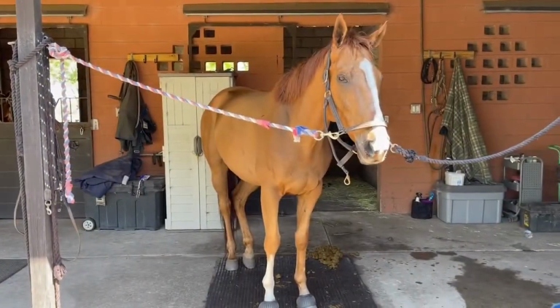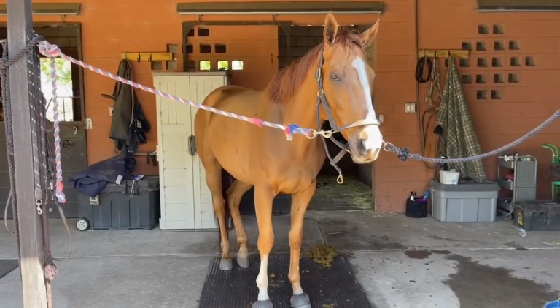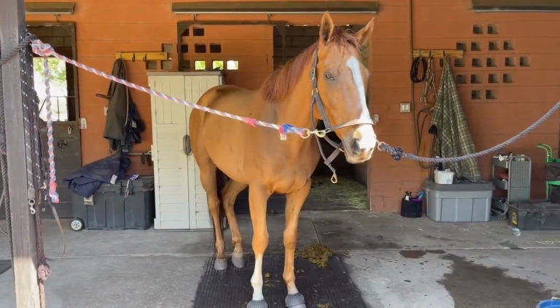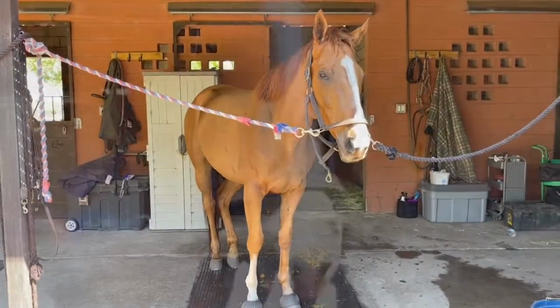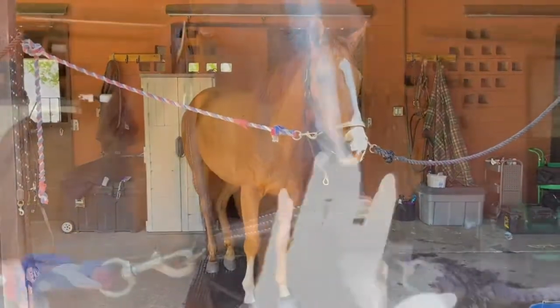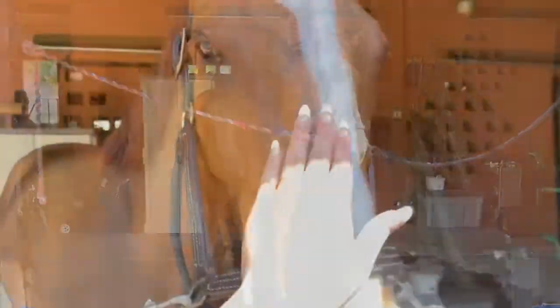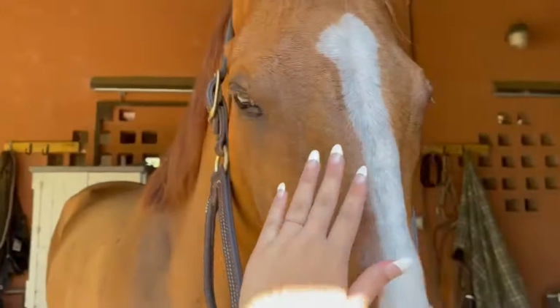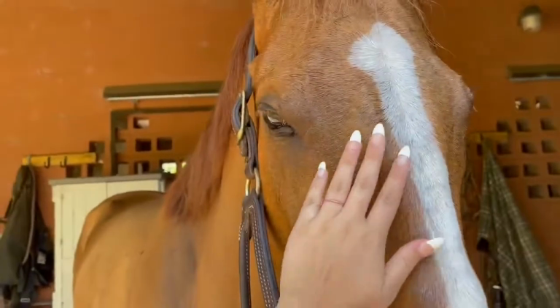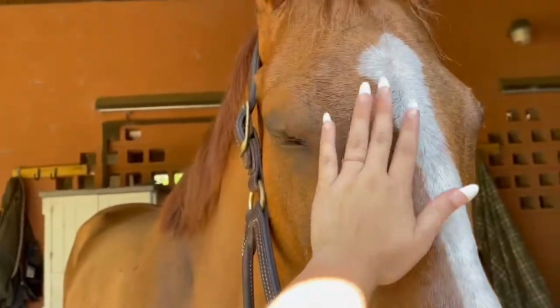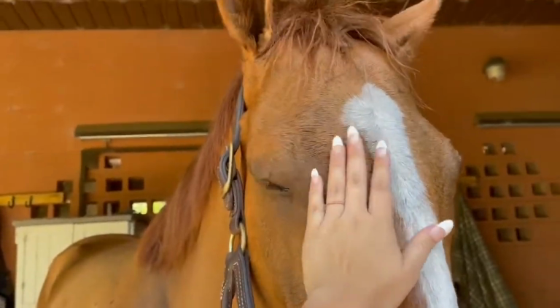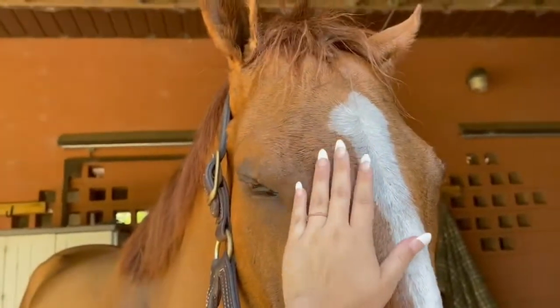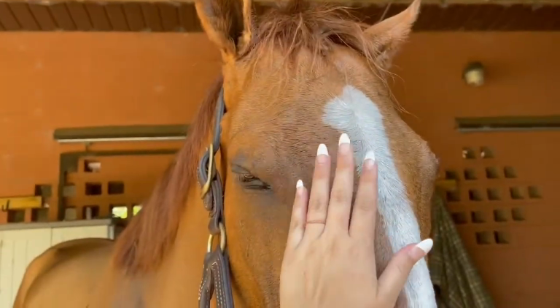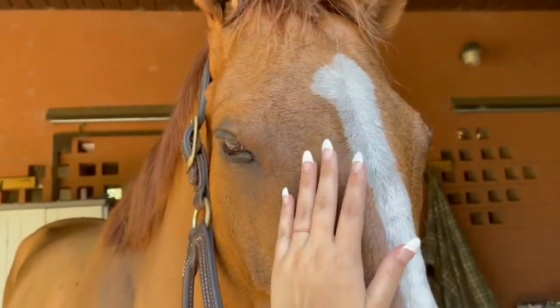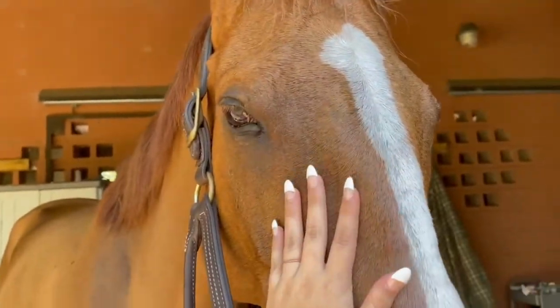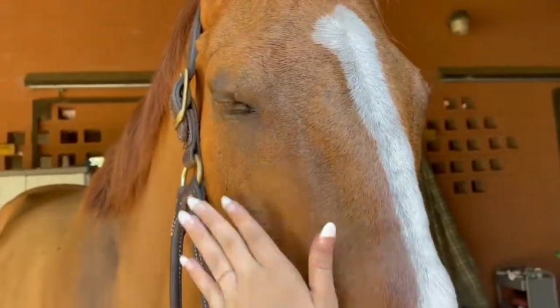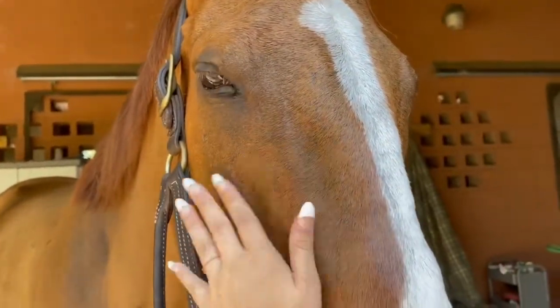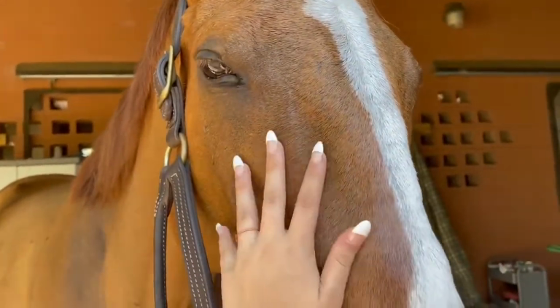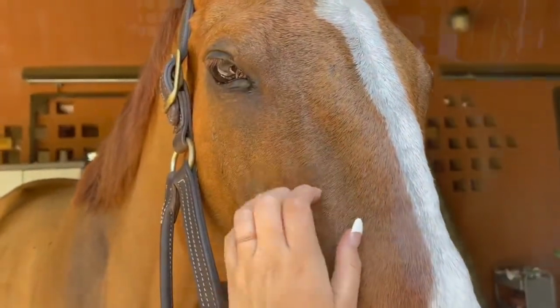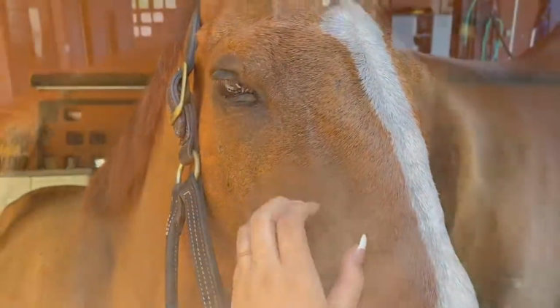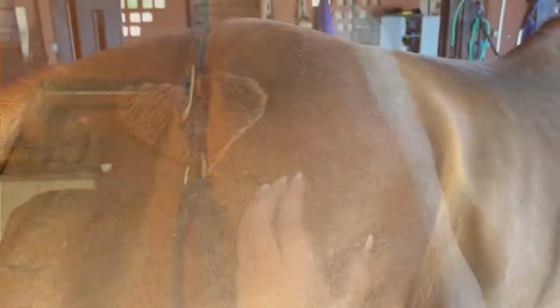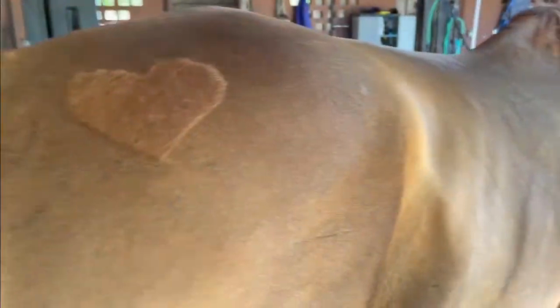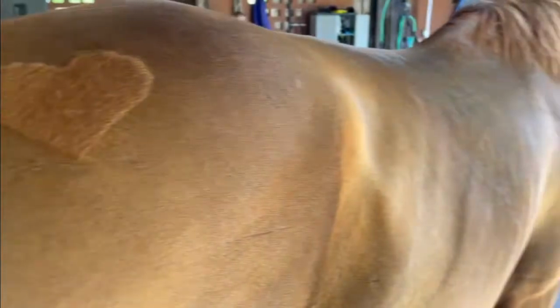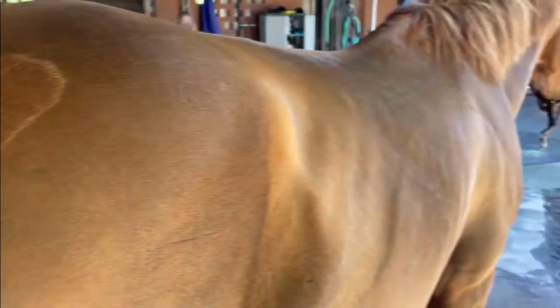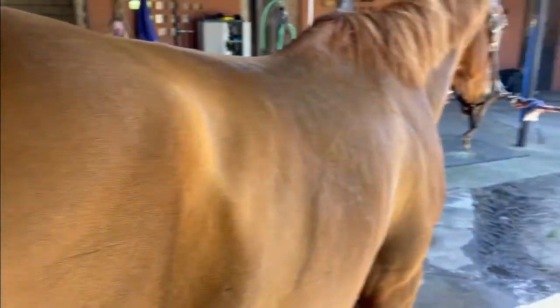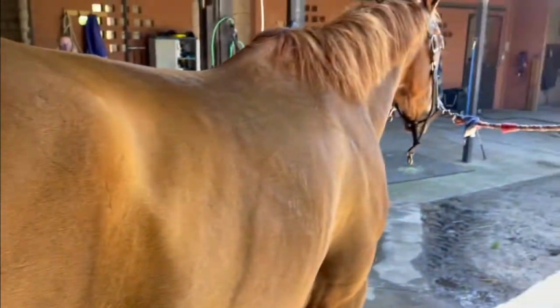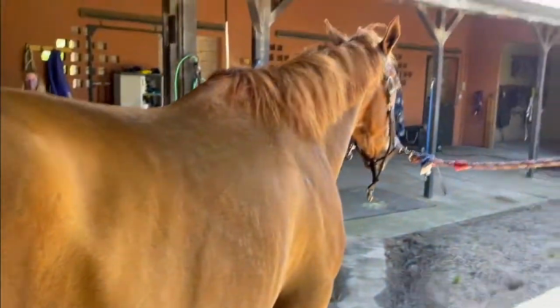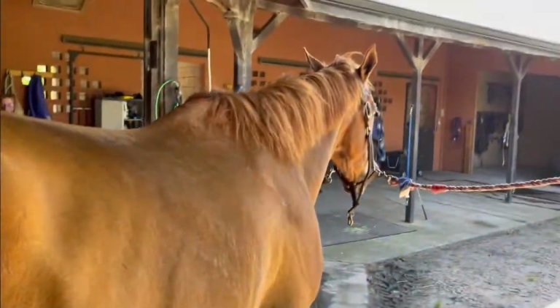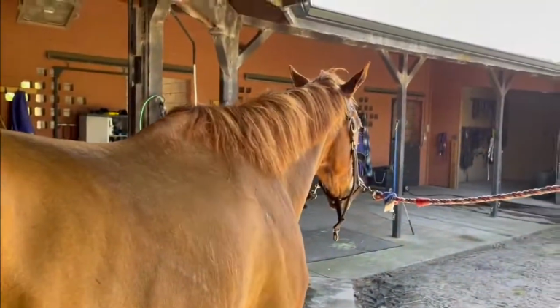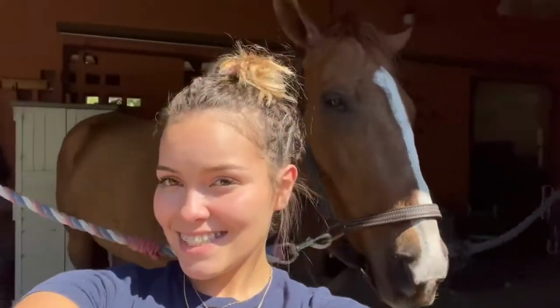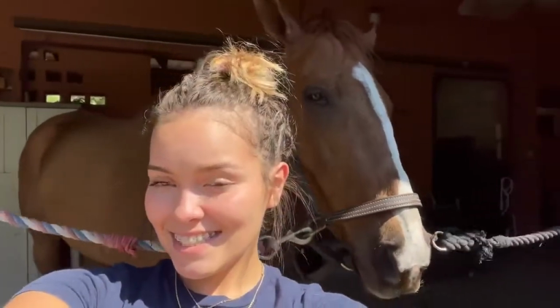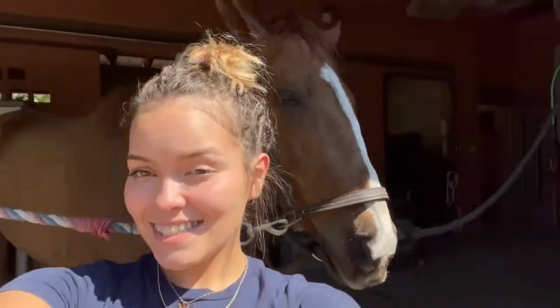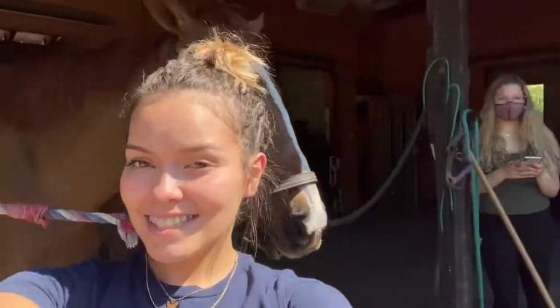This is Hank after his bath because he decided to roll outside in the mud. And this is a heart that we put on Hank's bottom because we wanted him to look all pretty for the show.